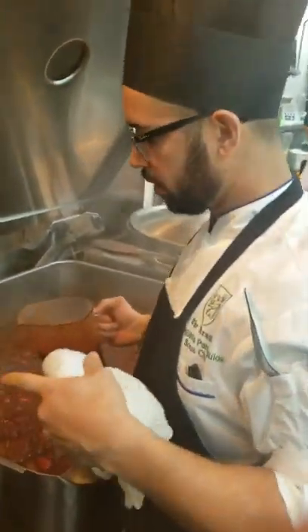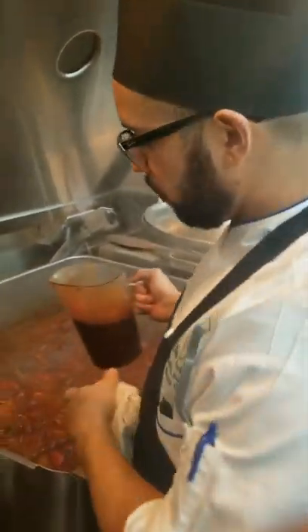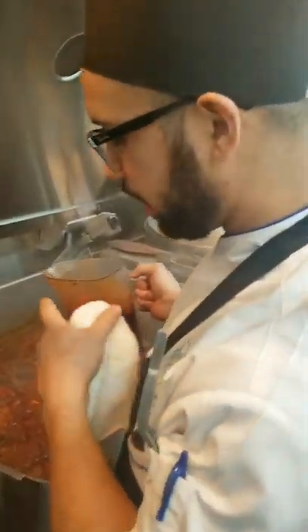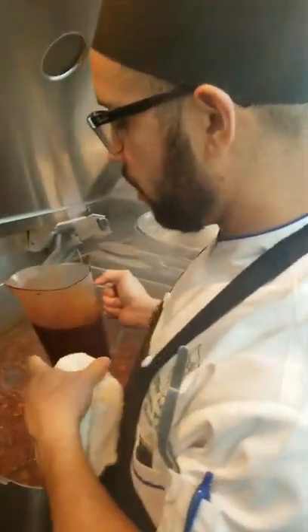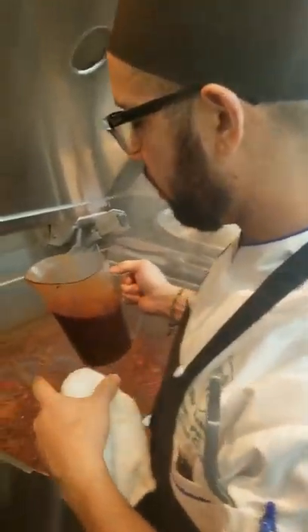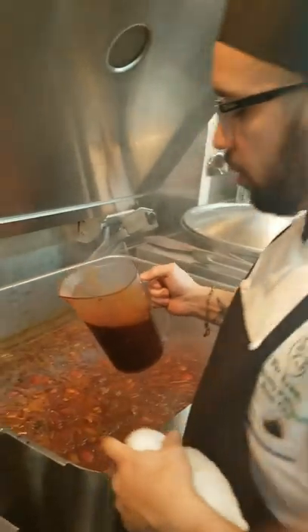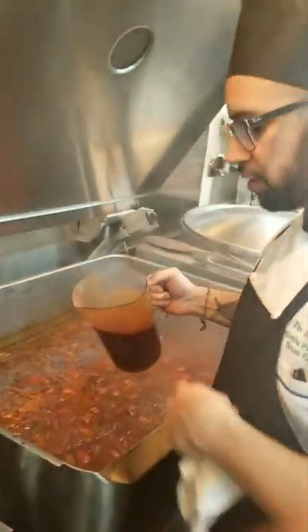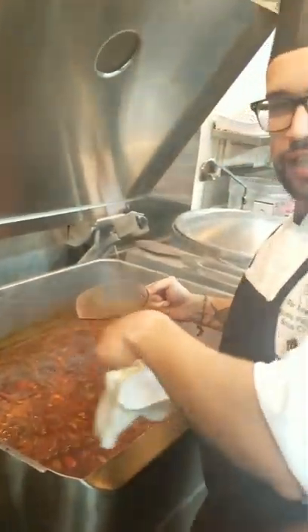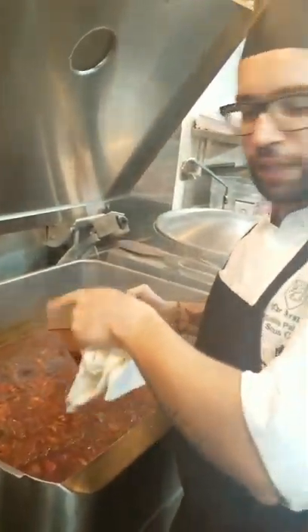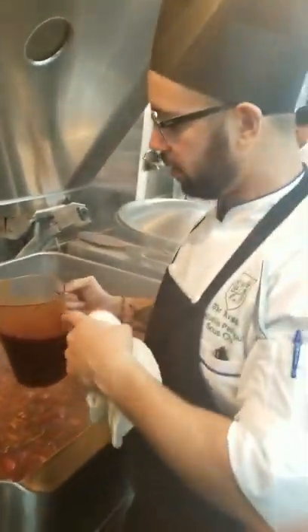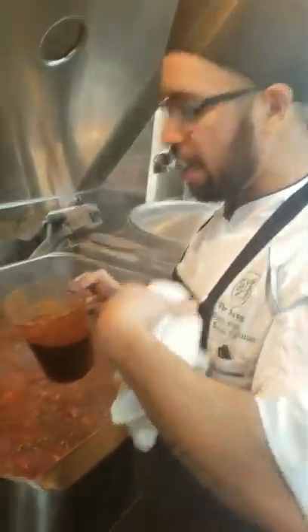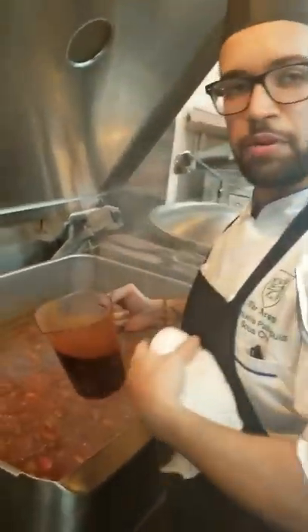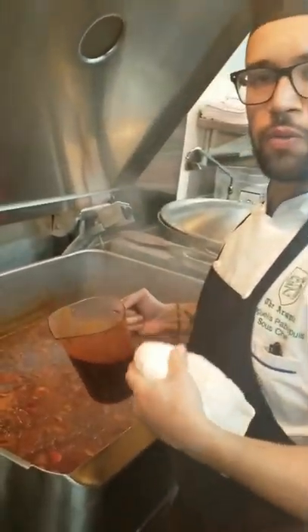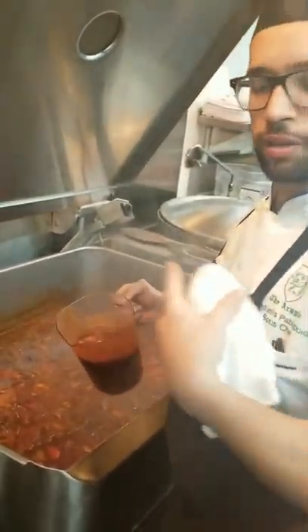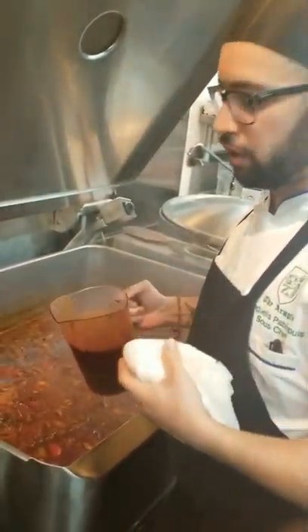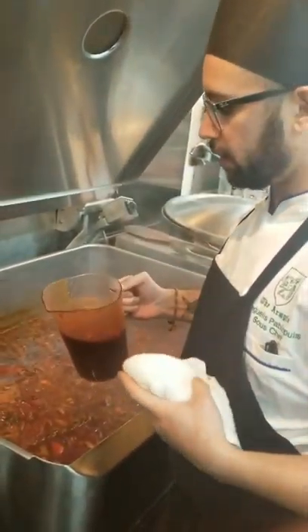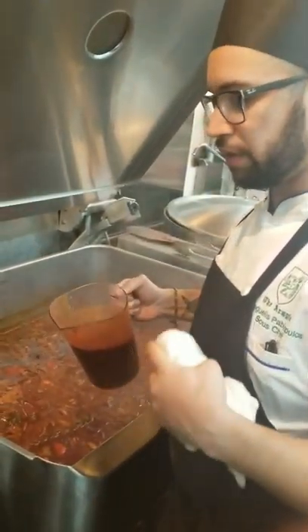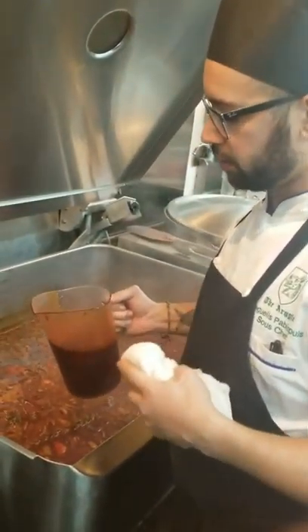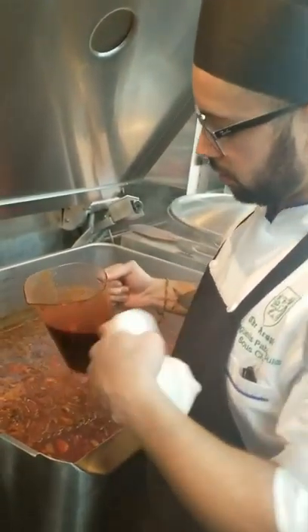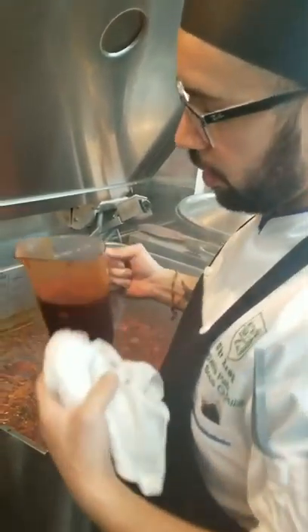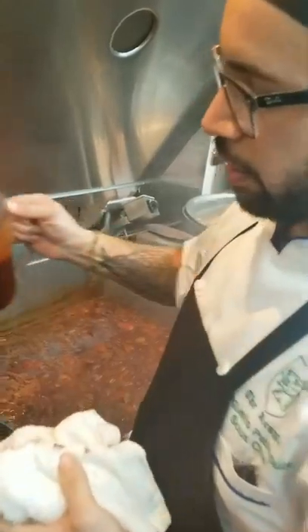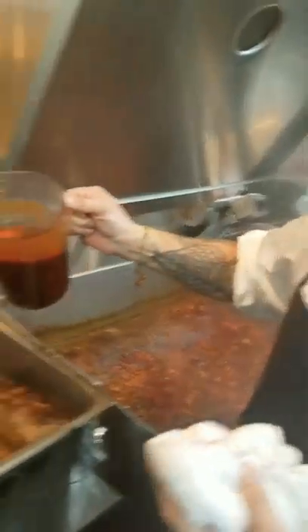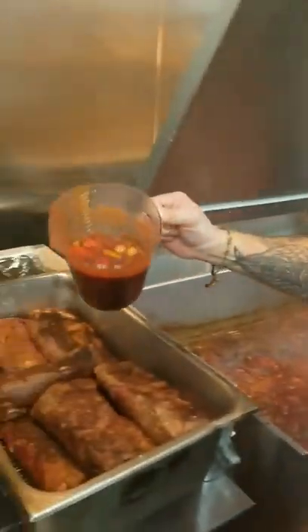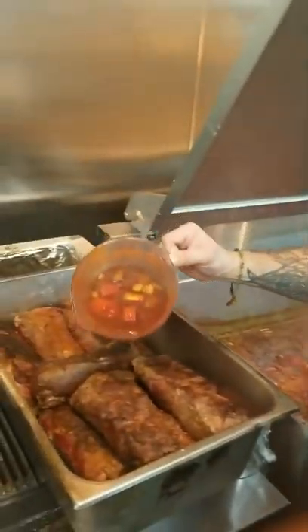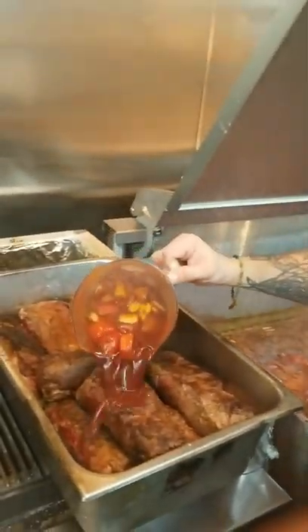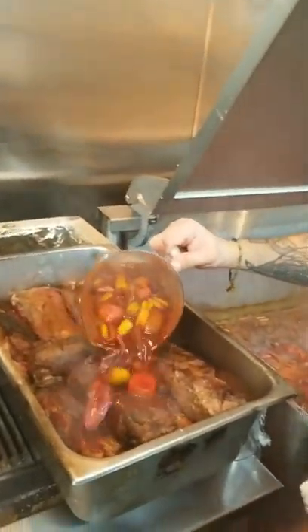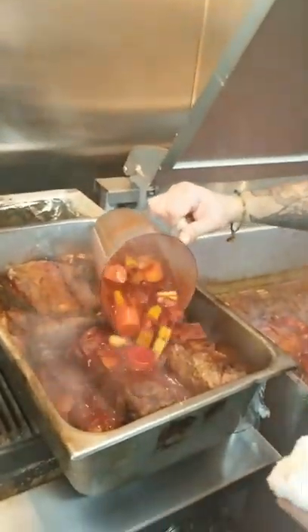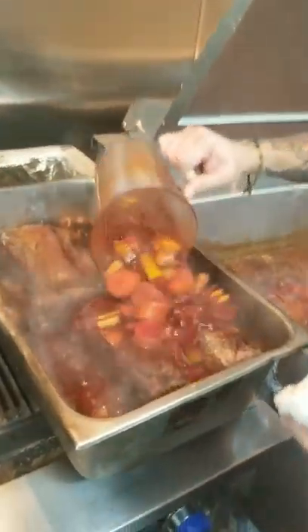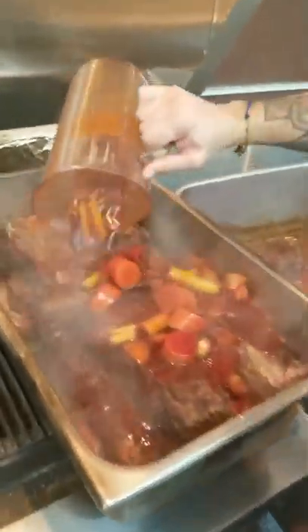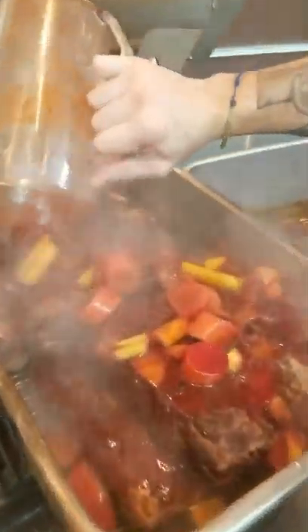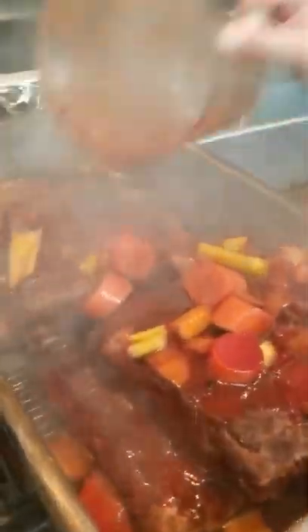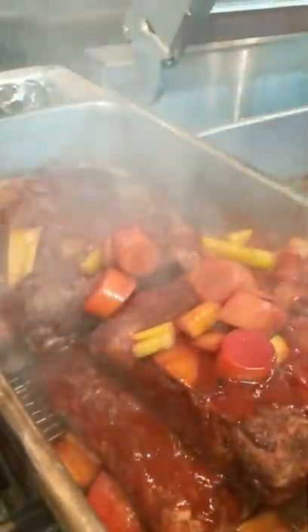So, once you get your base going, add the red wine, your tomato paste, and everything else. You're gonna get your base and start pouring it right on top of your short ribs.